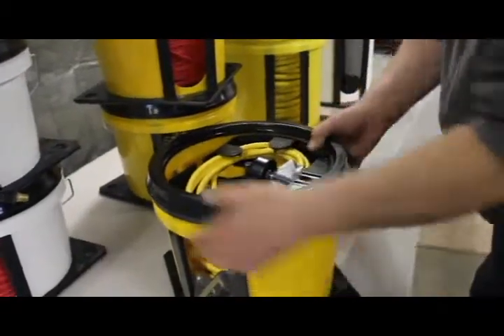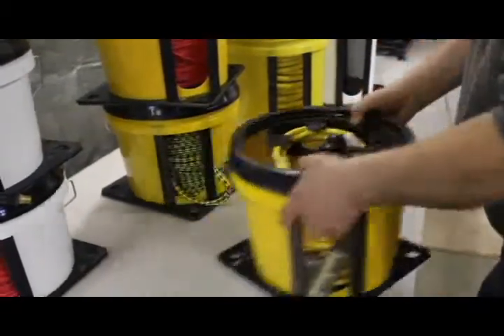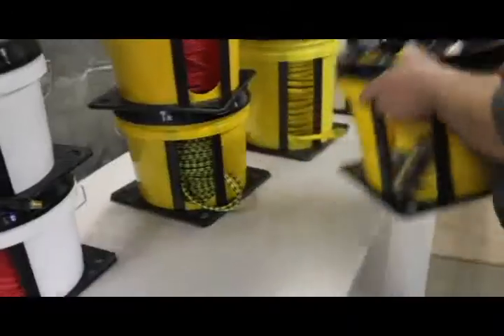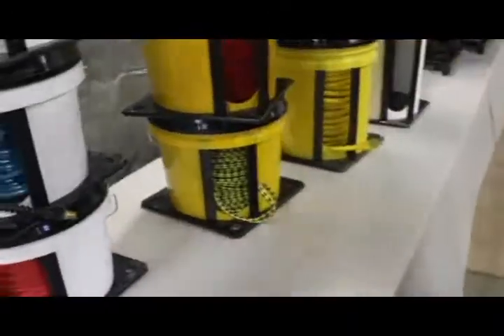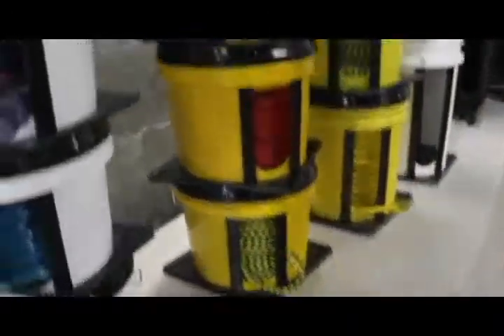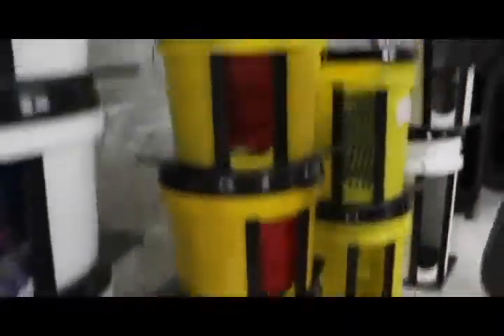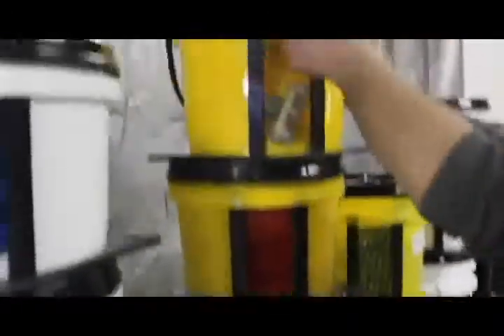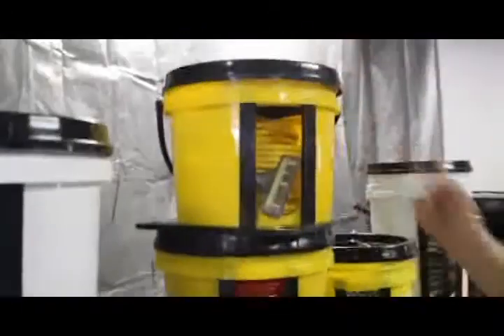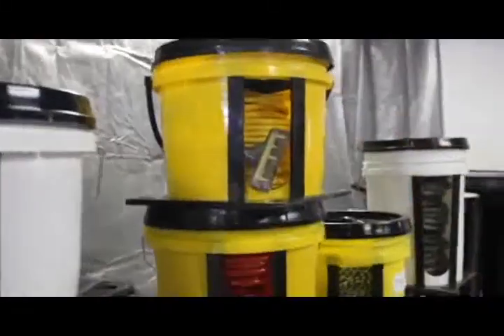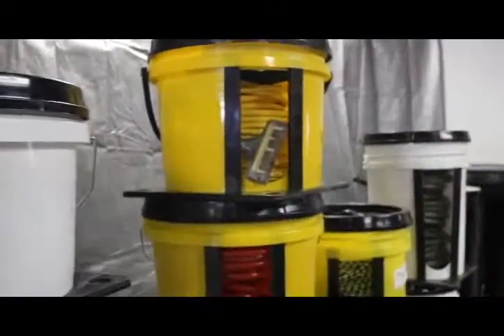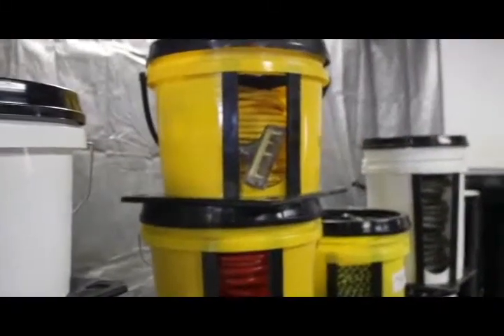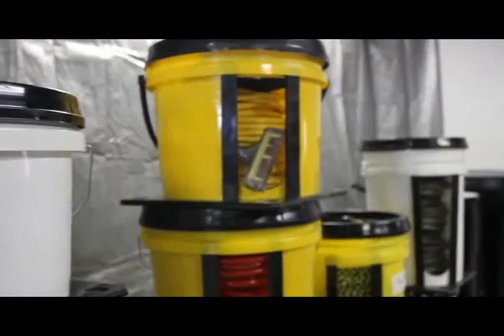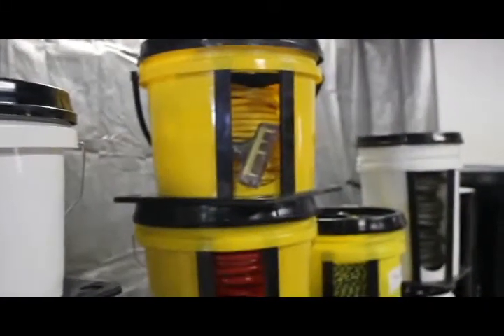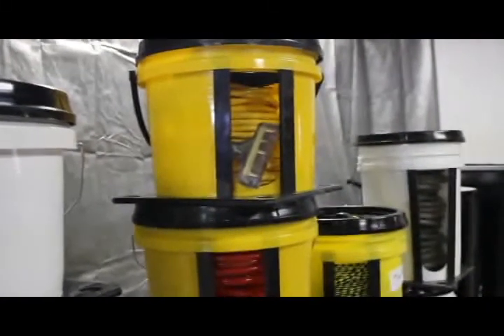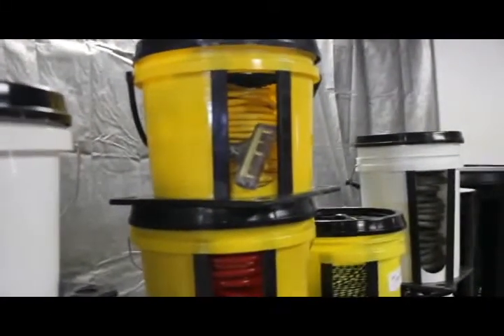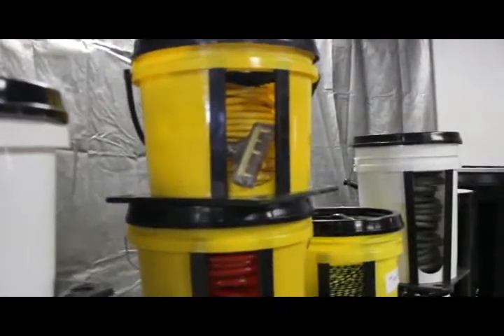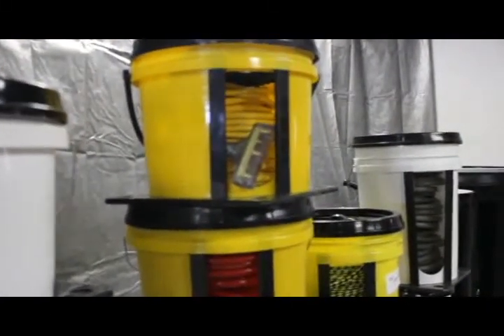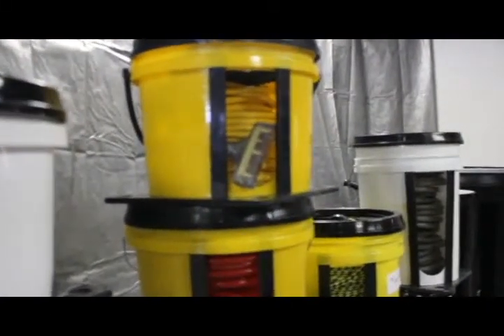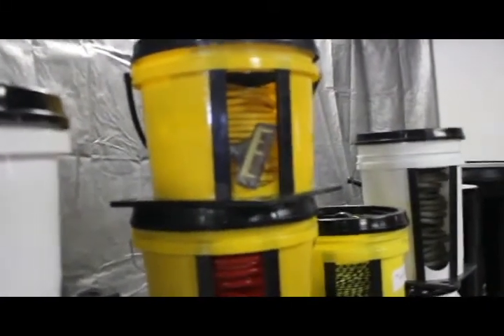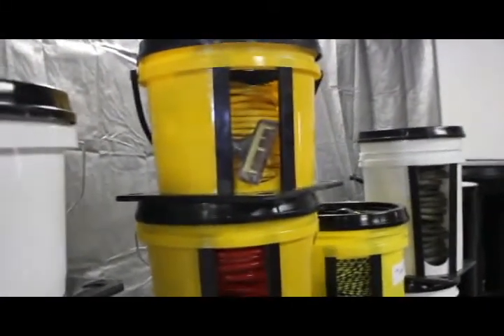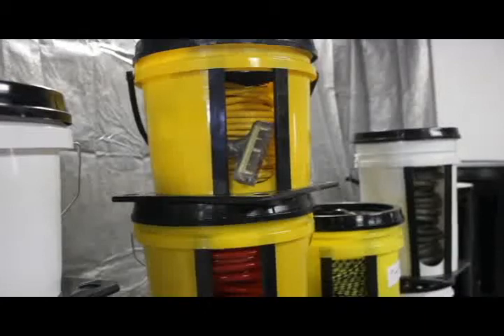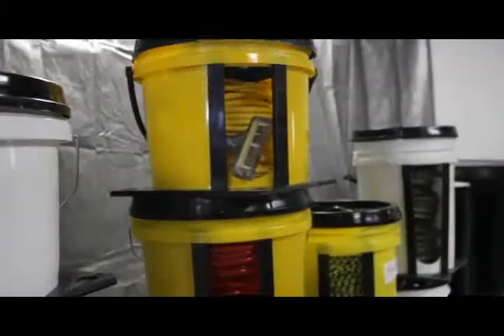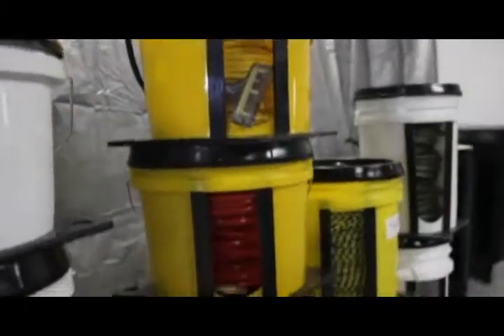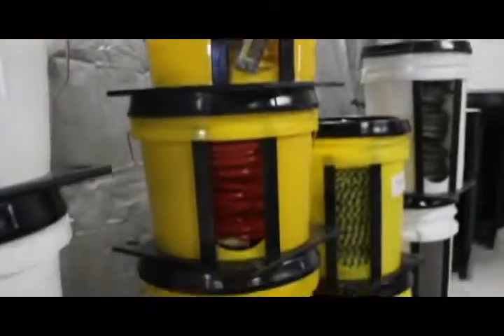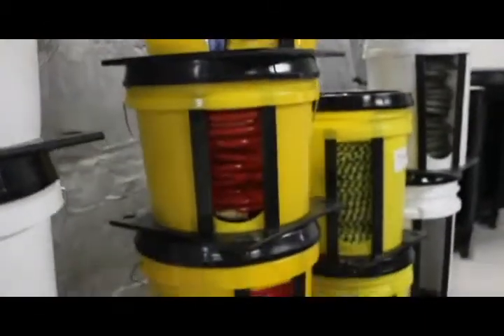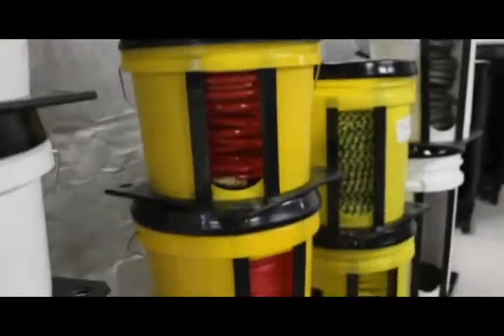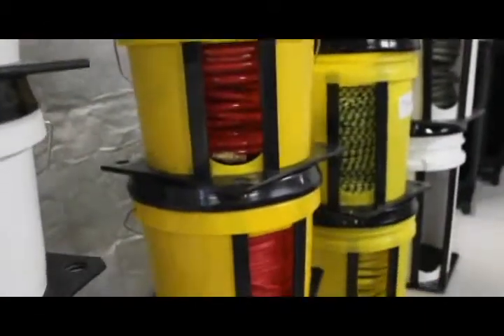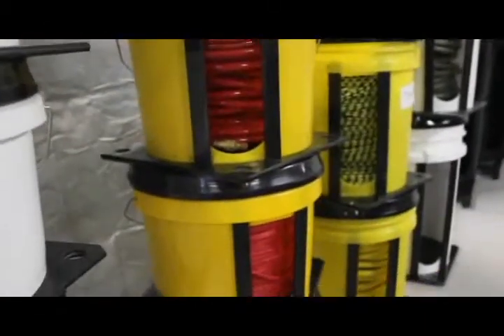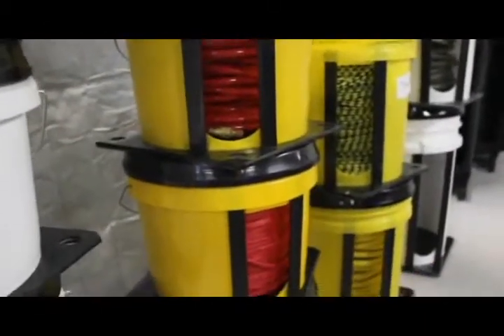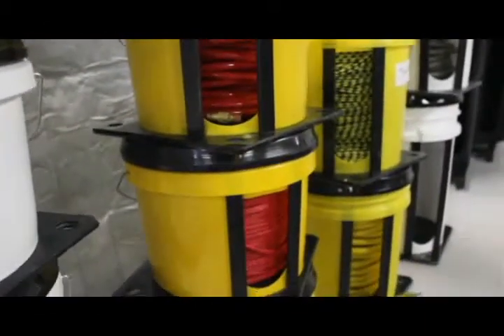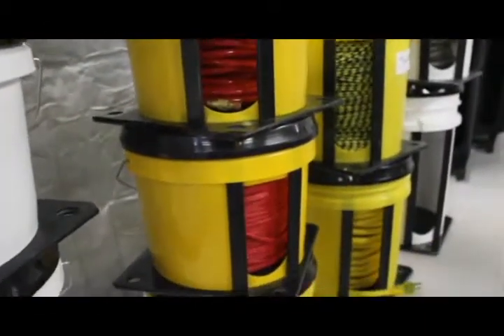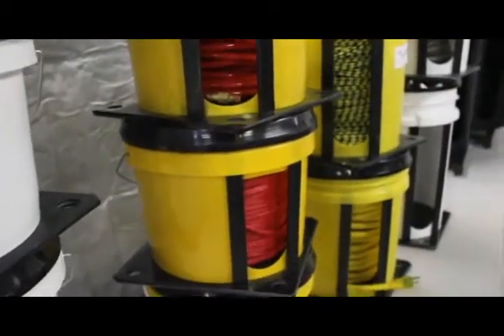Units are stackable and handle all sorts of different items. From the 12-3, we've got air hose, rope of various kinds. We also go with fiber optic, coax, and blasting cable.